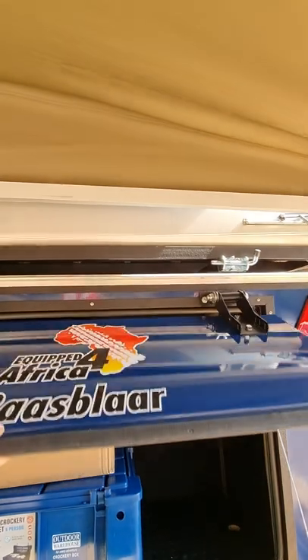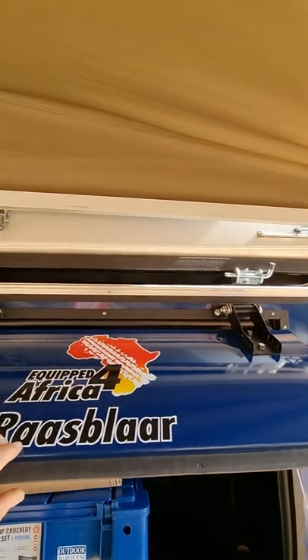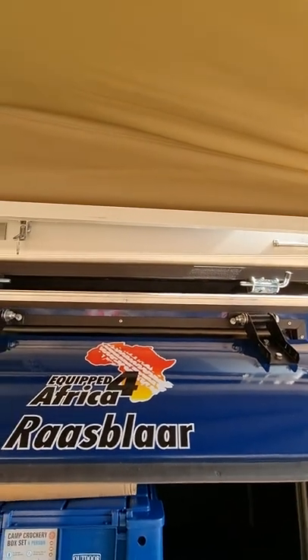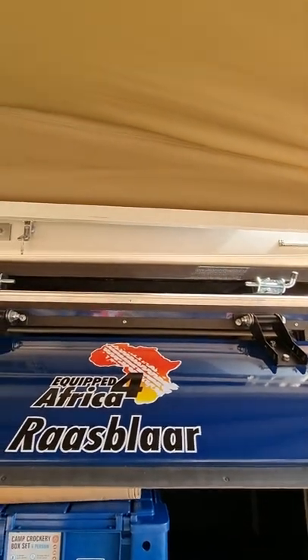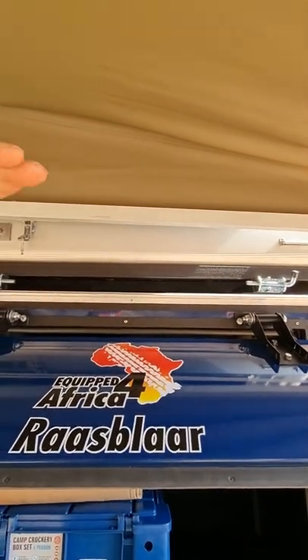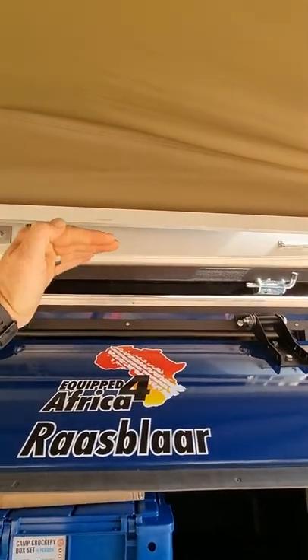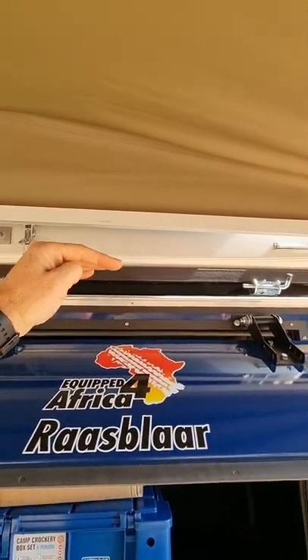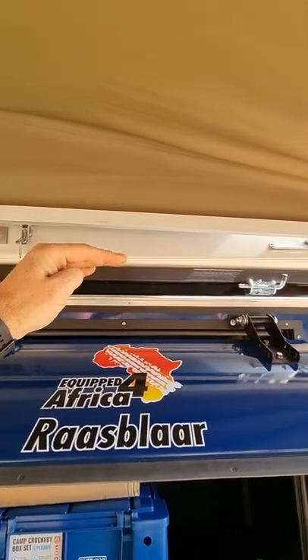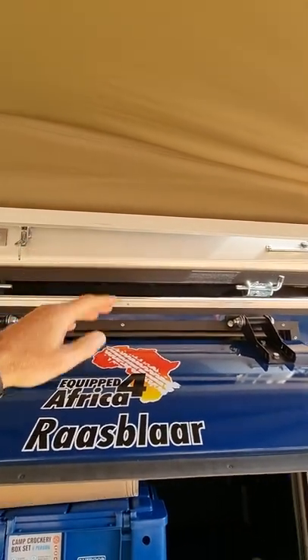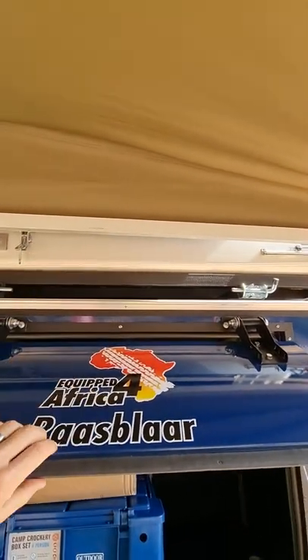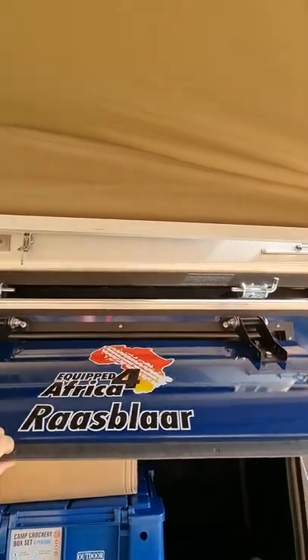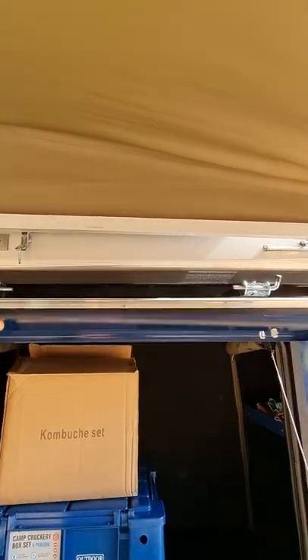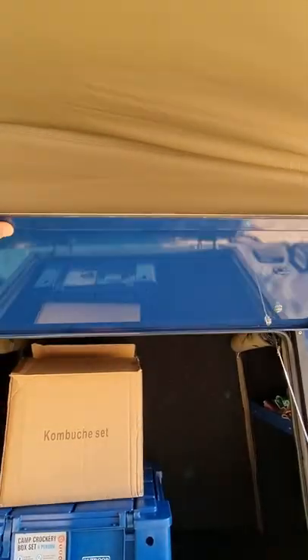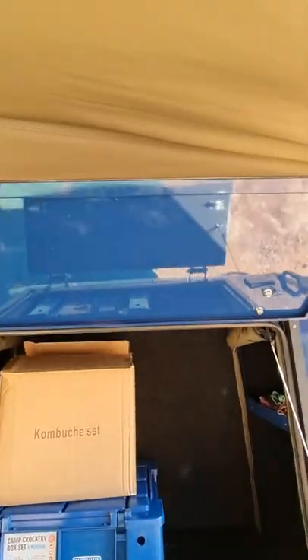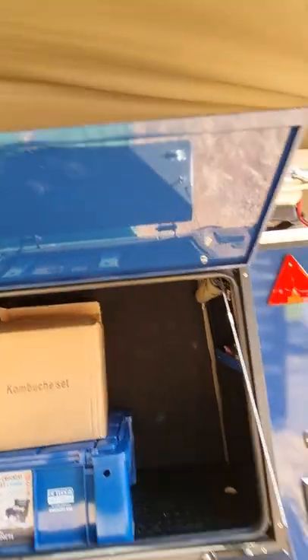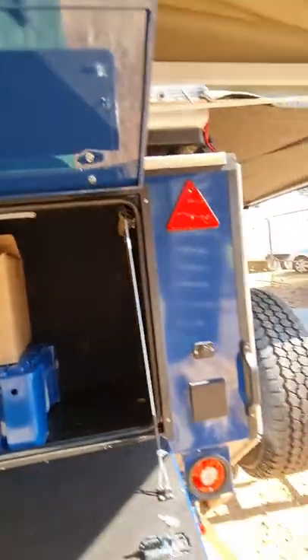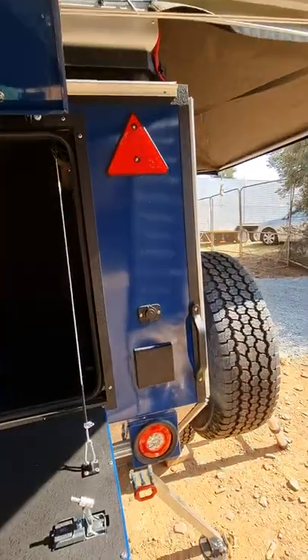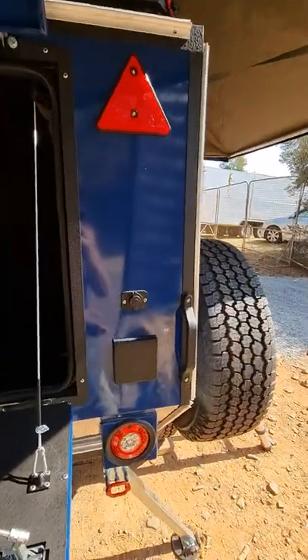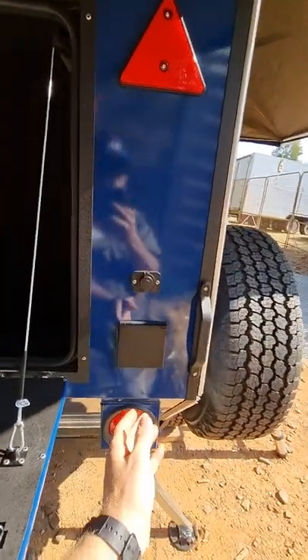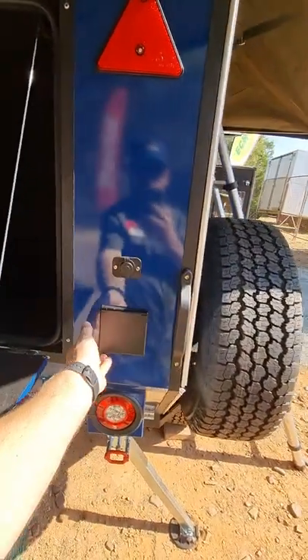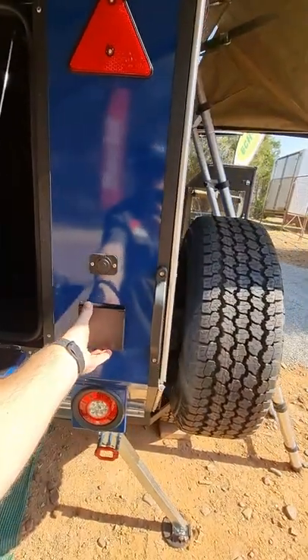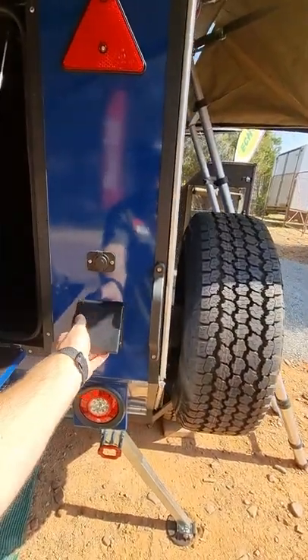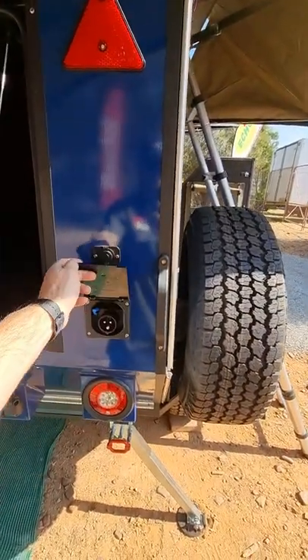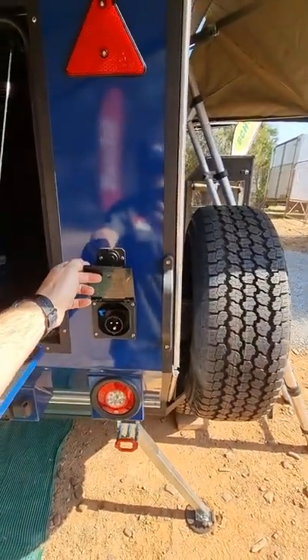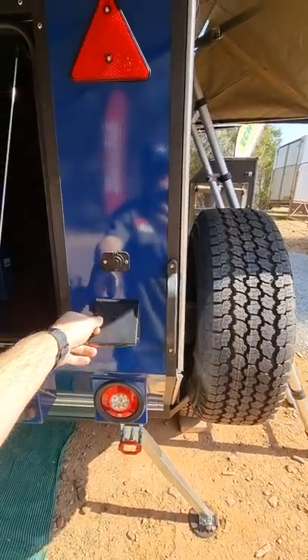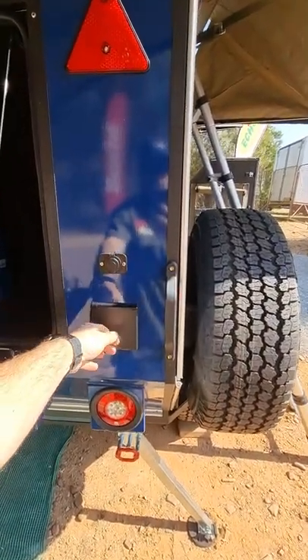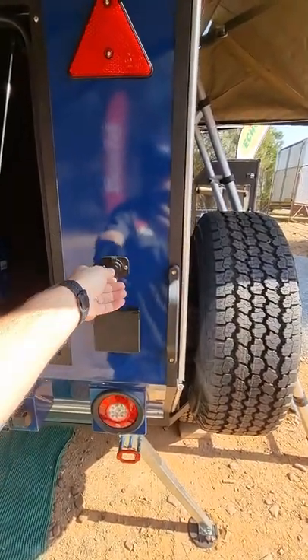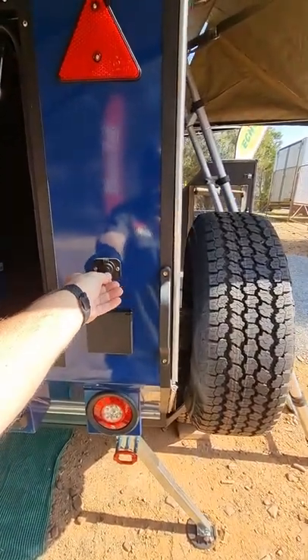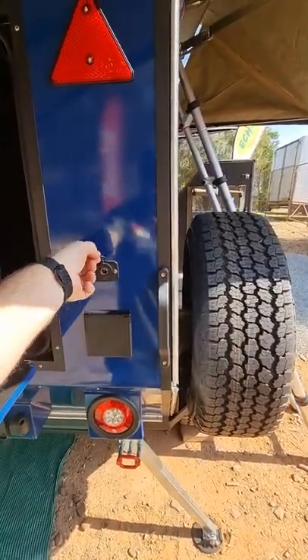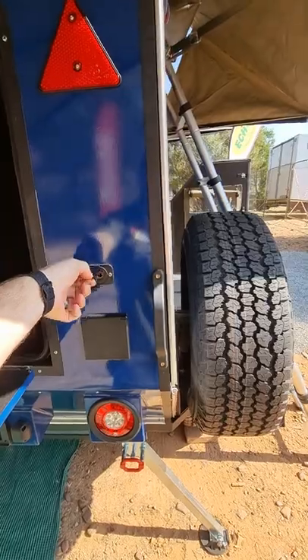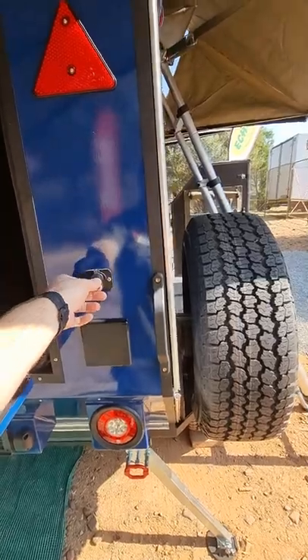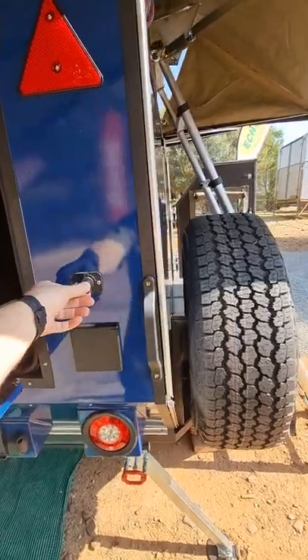It comes standard with a 160 watt solar panel that slides into the top. At the back you've got your 220 input and your 12 volt output.